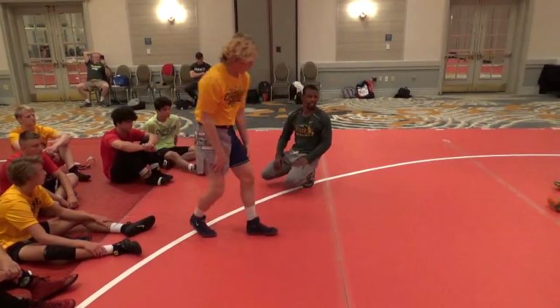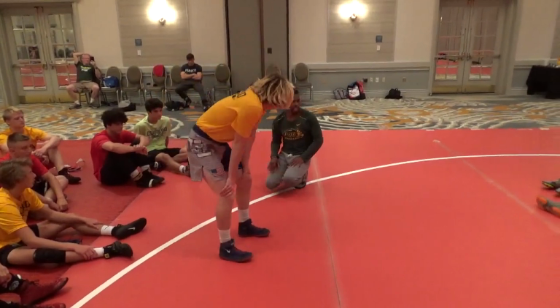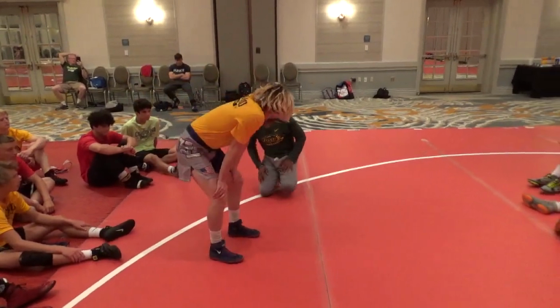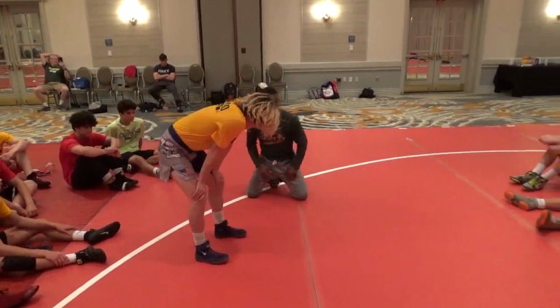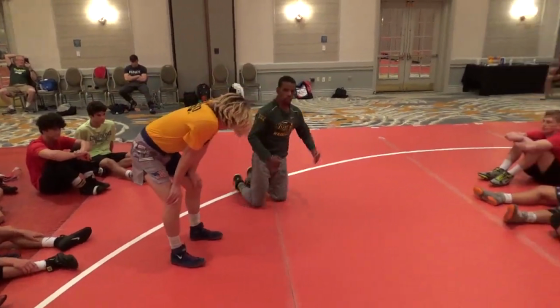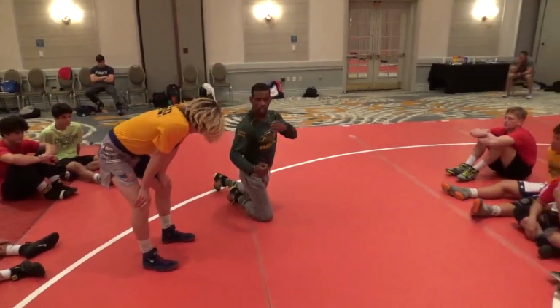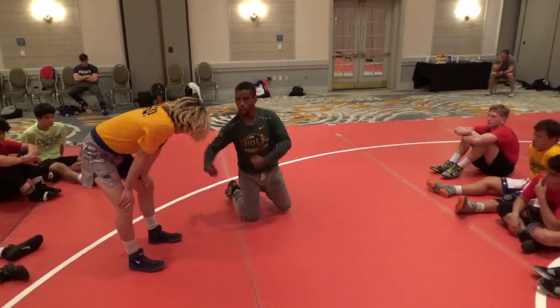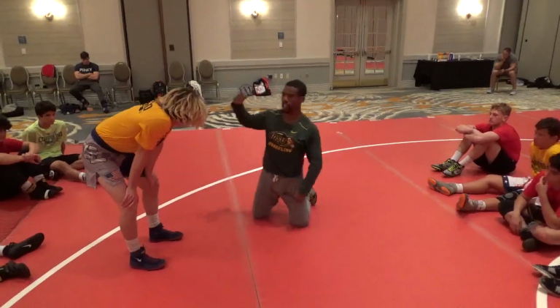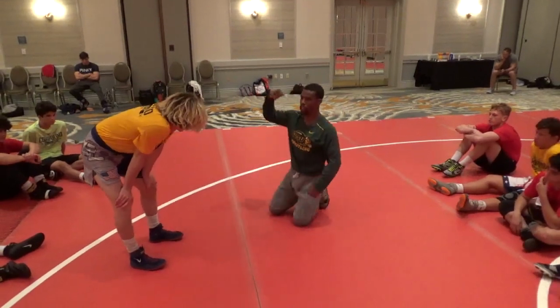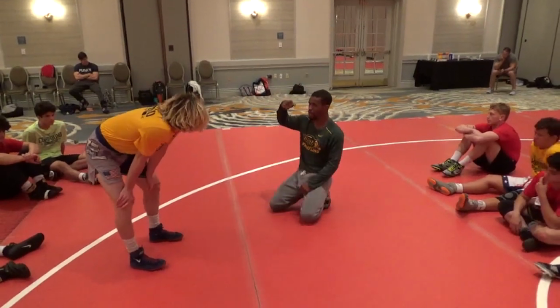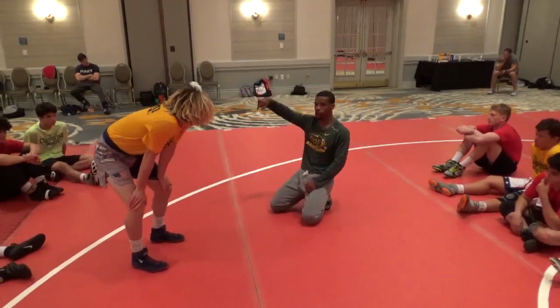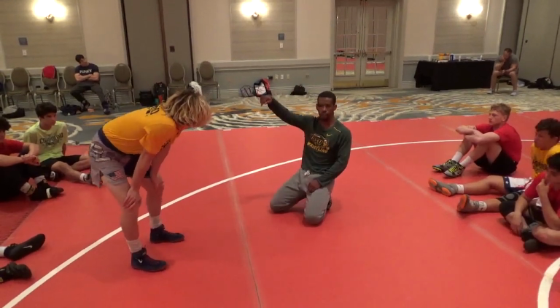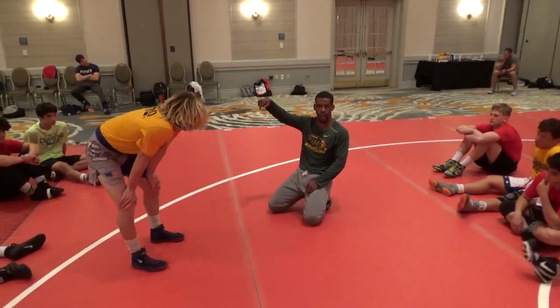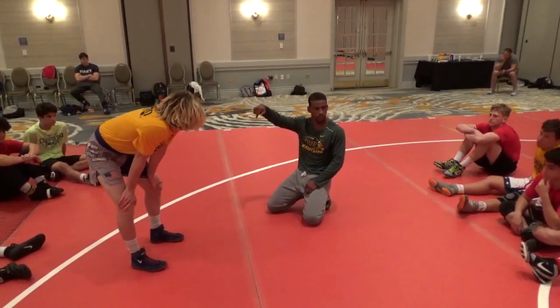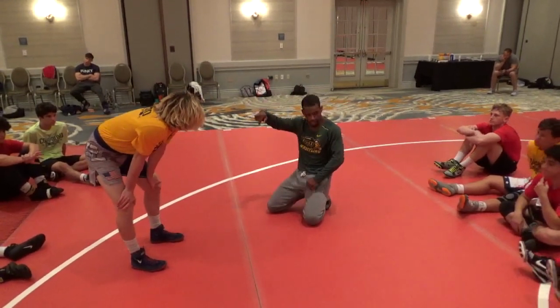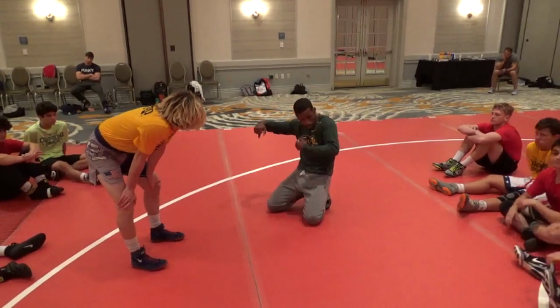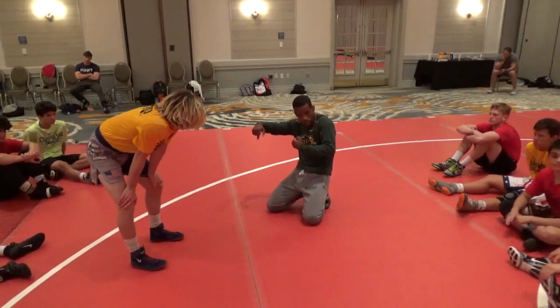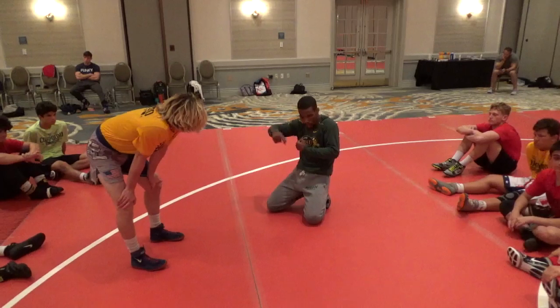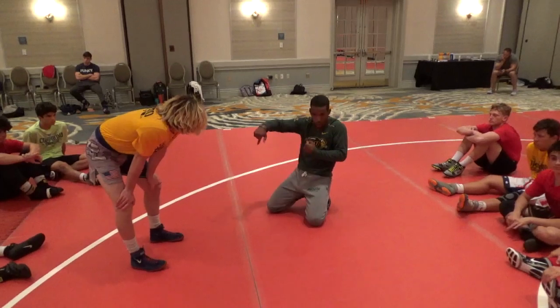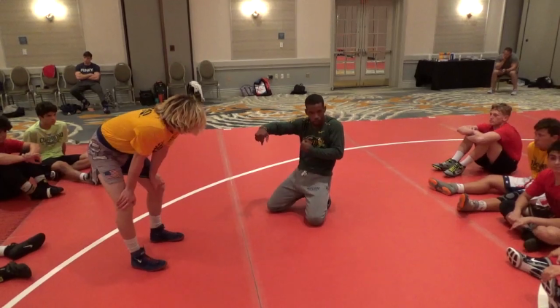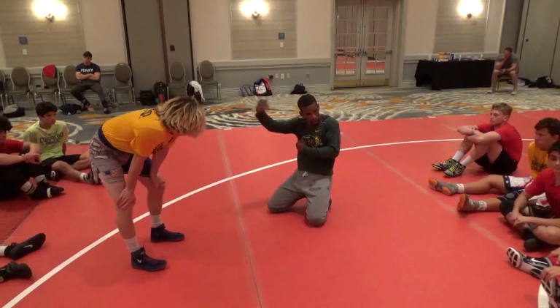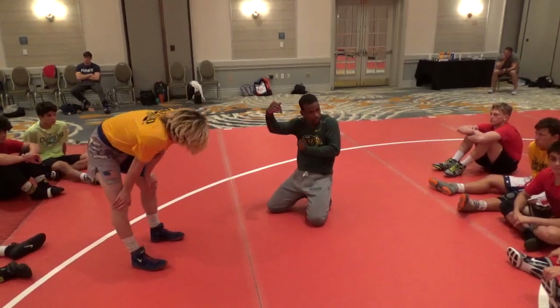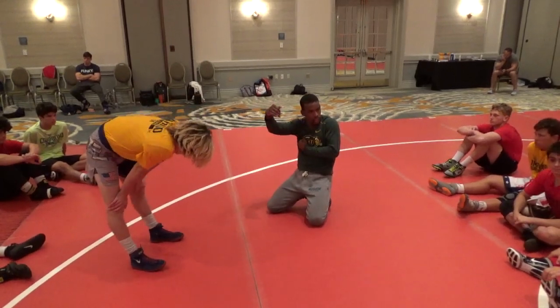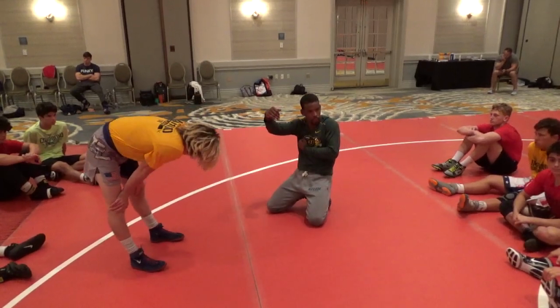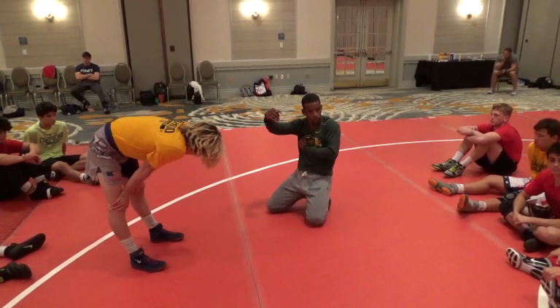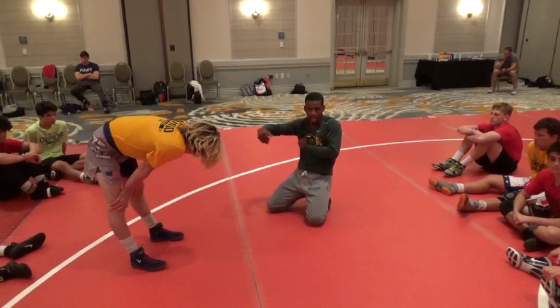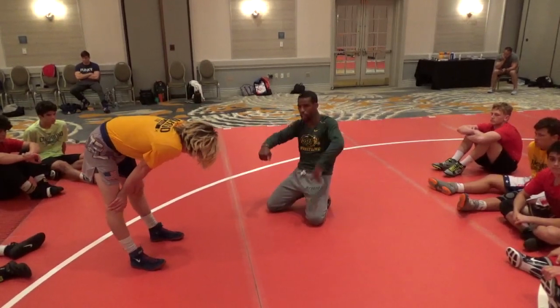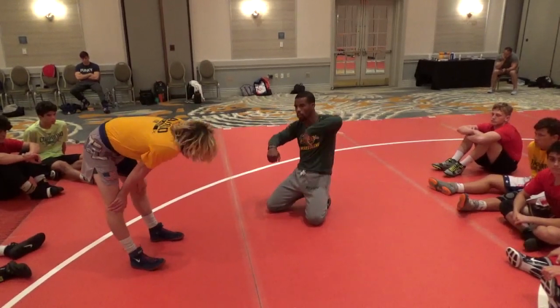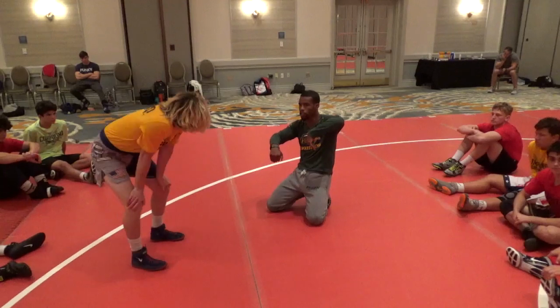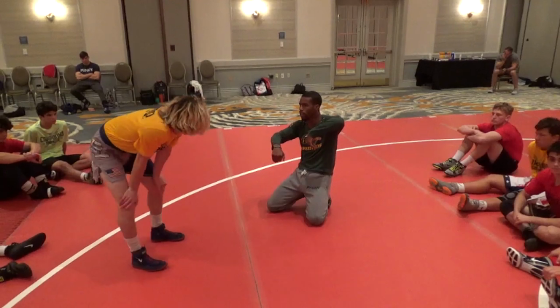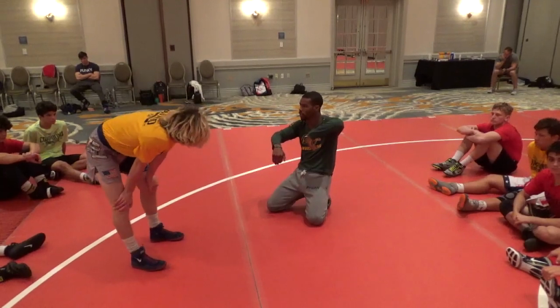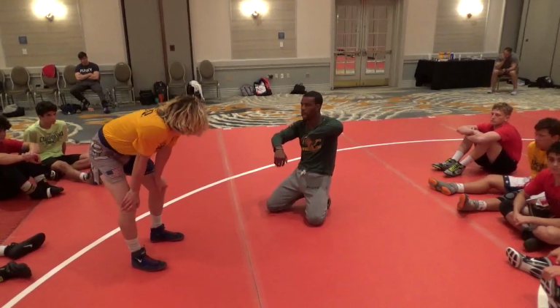Does that make sense, guys? We're going club, underhook, give him pressure. Partner, you got to do your job — clamp down on that underhook, circle out in front, give him a hard club. Guy that's doing the underhook, right to your slide by. Everyone got it?